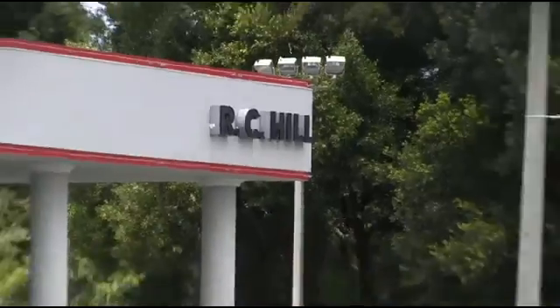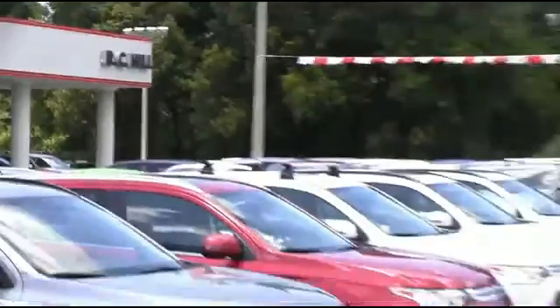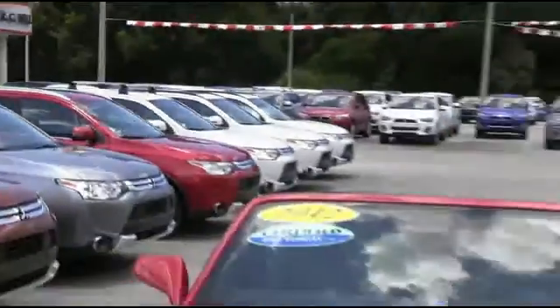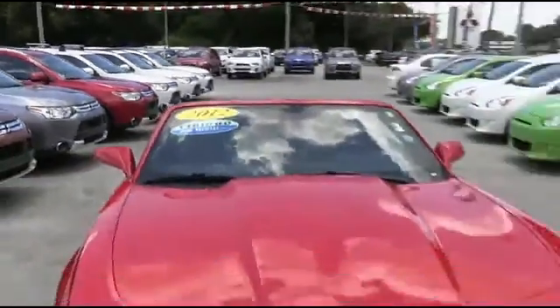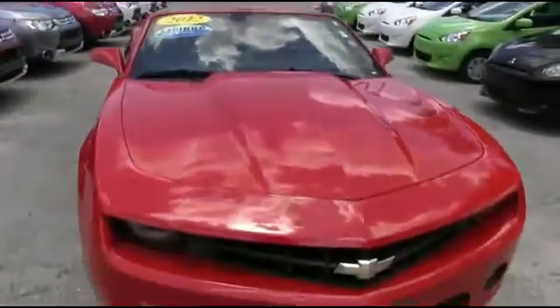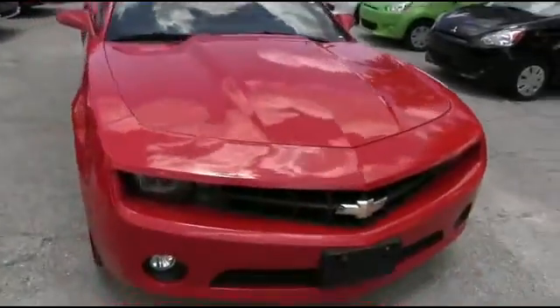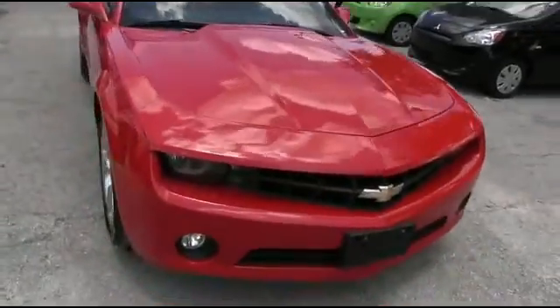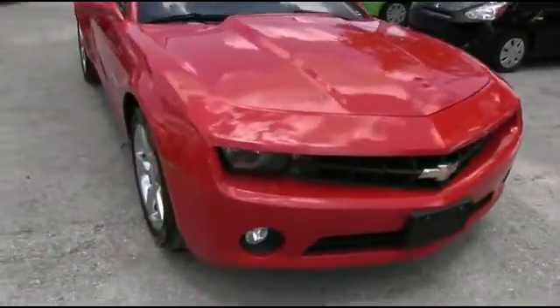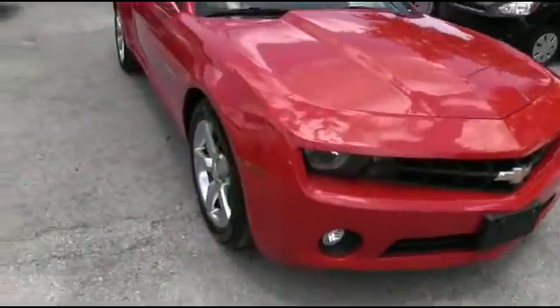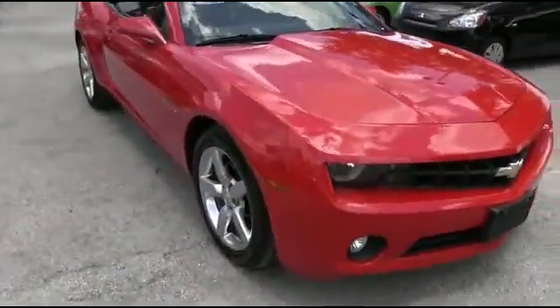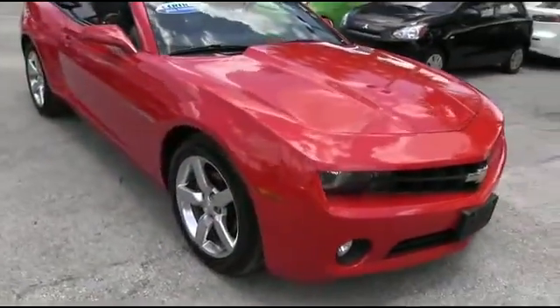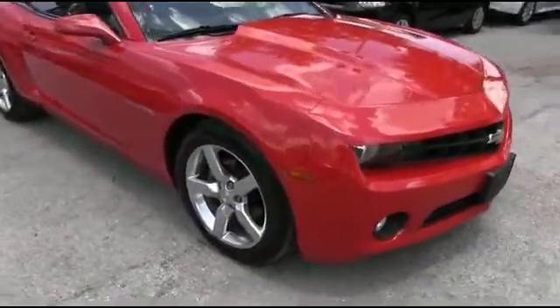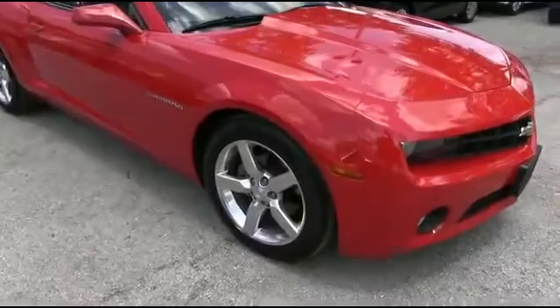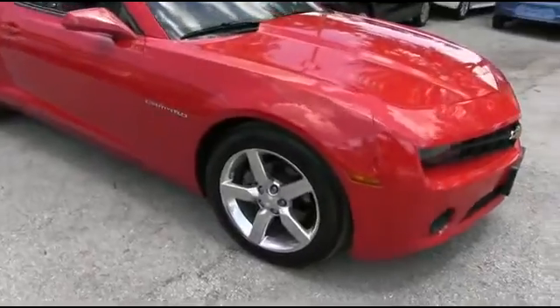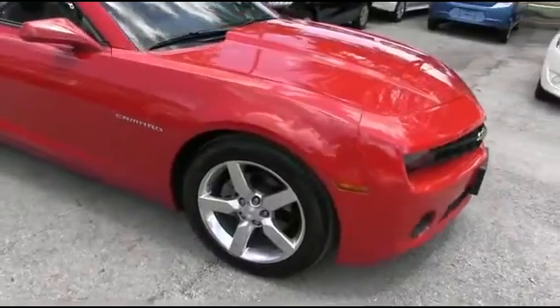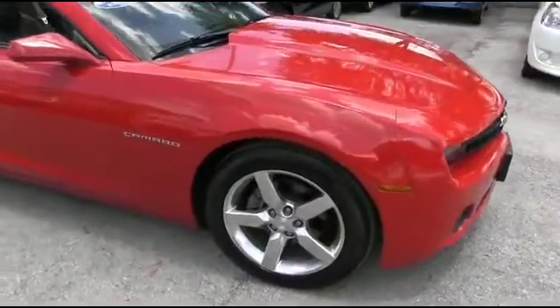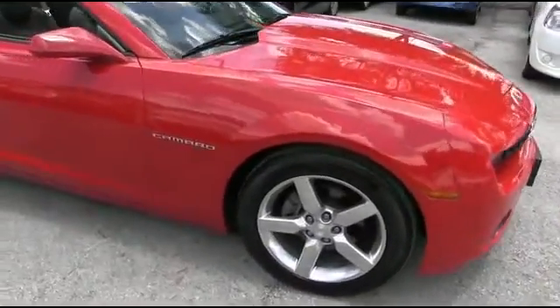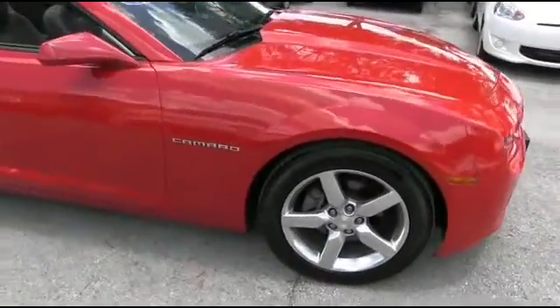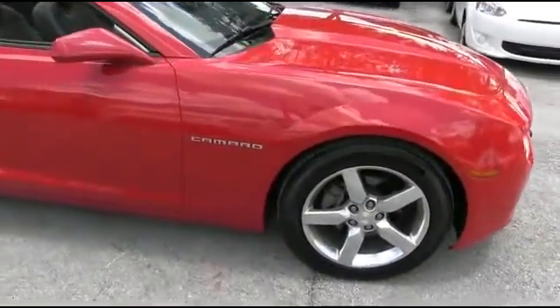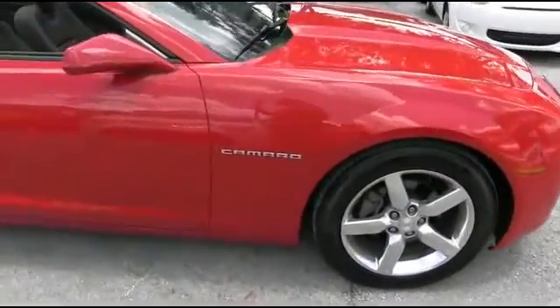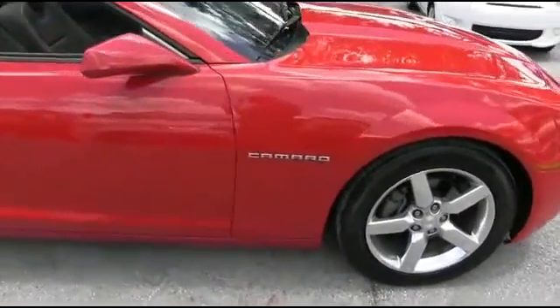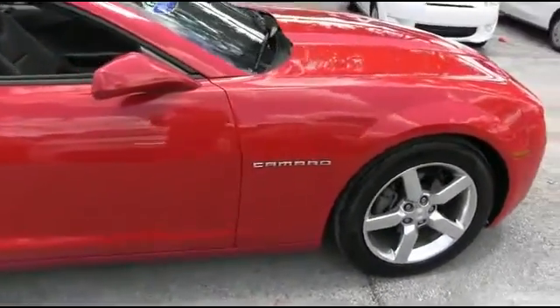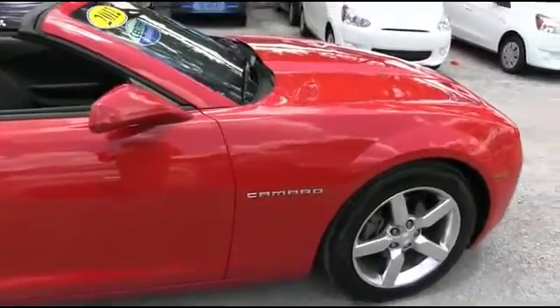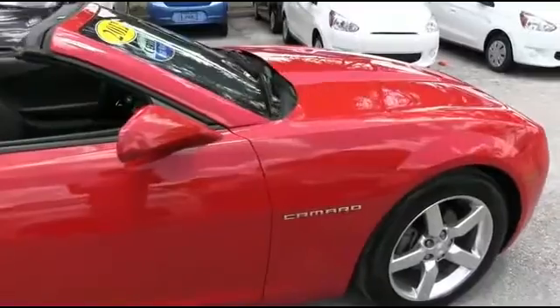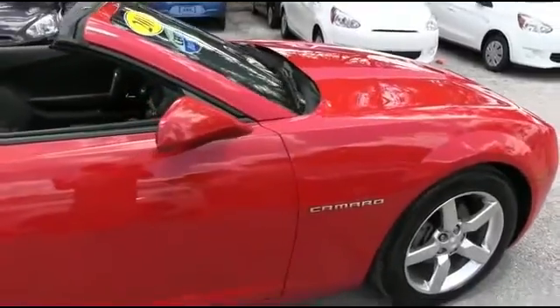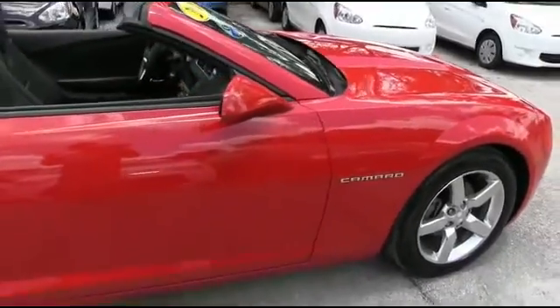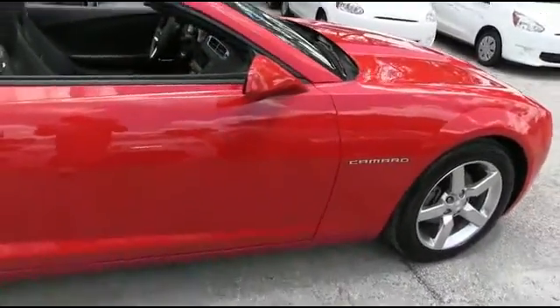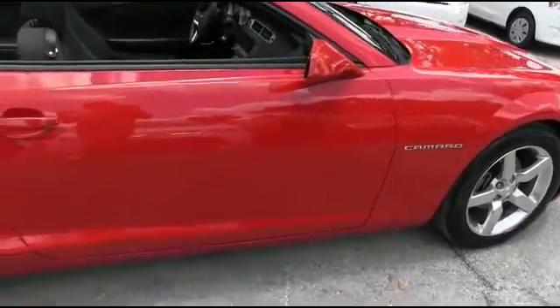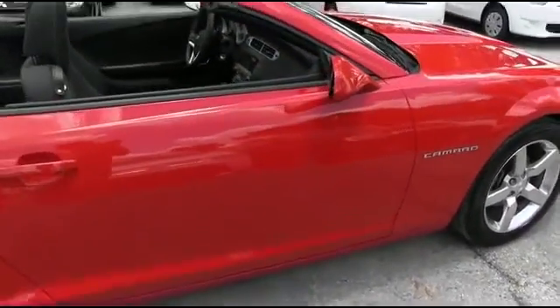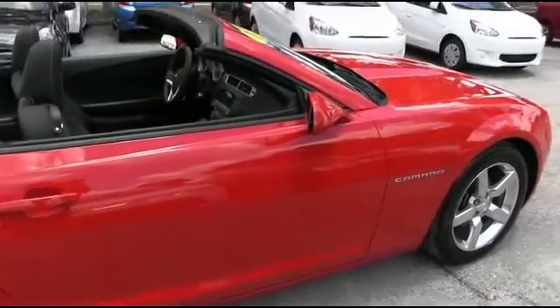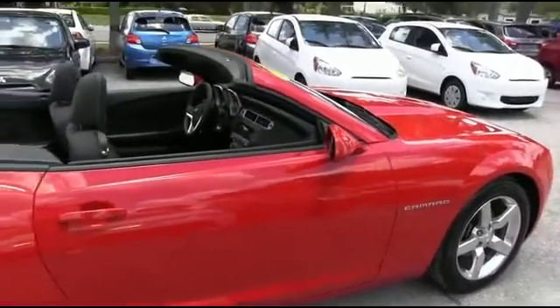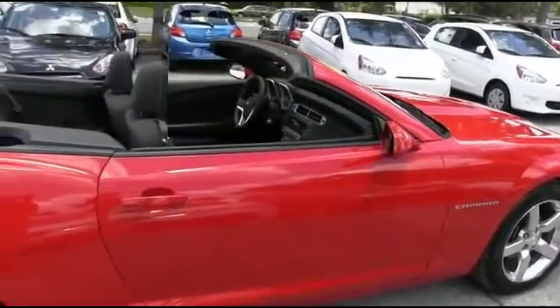It's a beautiful day here at R.C. Hill Mitsubishi and DeLand. Let's get this party started right with this 2012 Chevrolet Camaro — two-door convertible, rear-wheel drive, V6 3.6 liter automatic with only 67,000 miles.